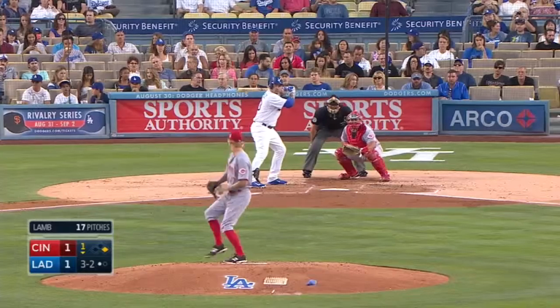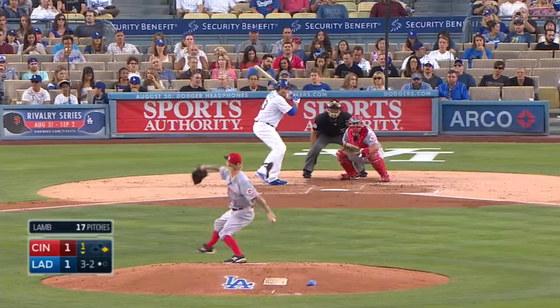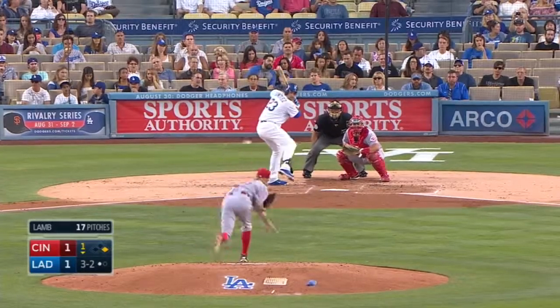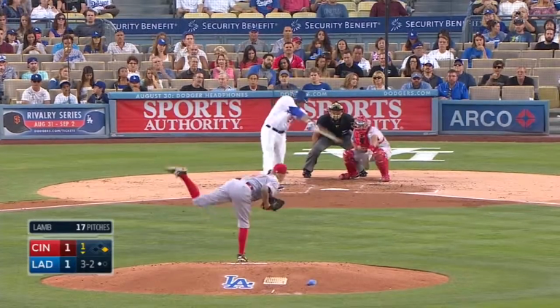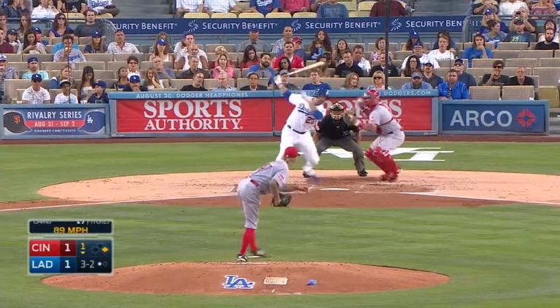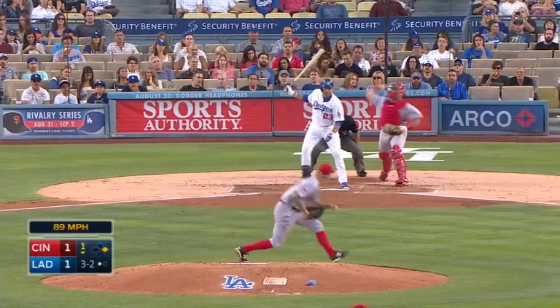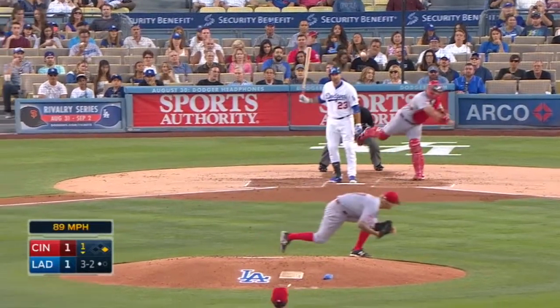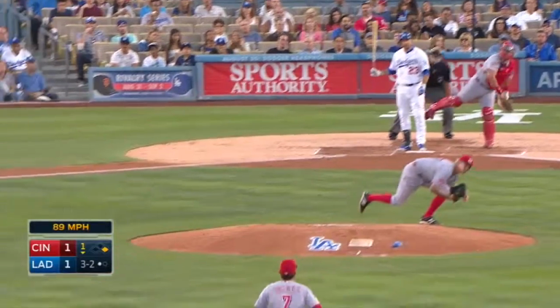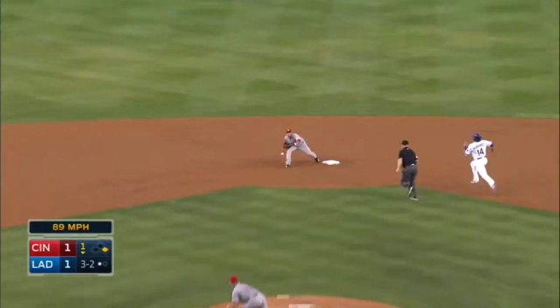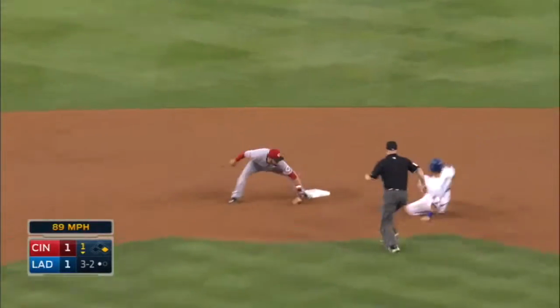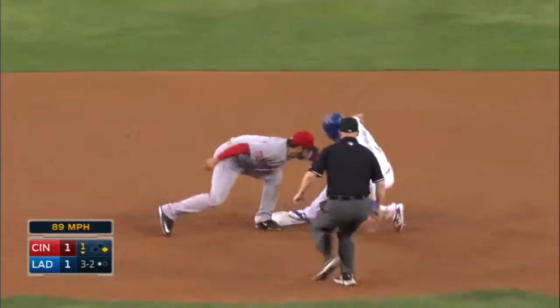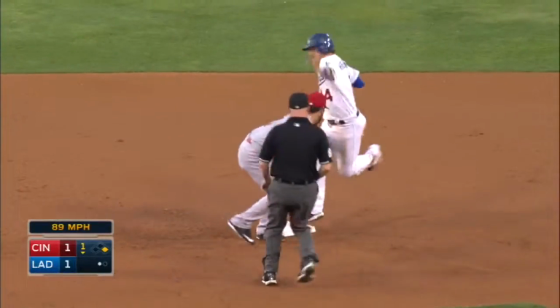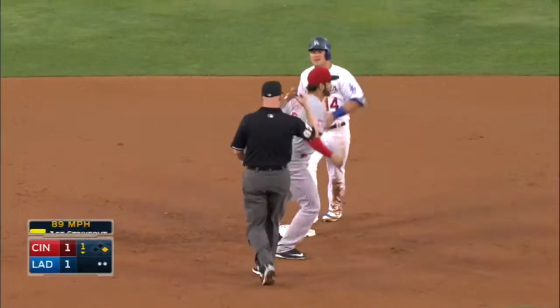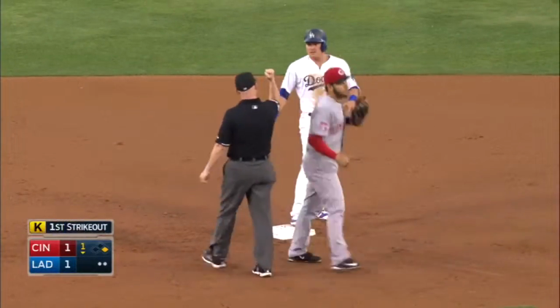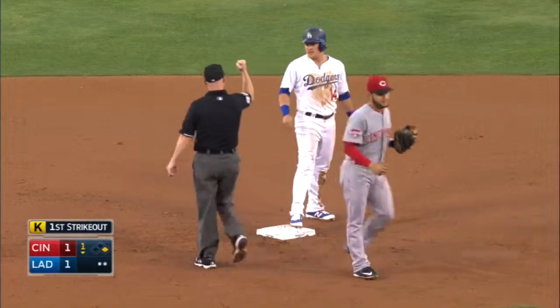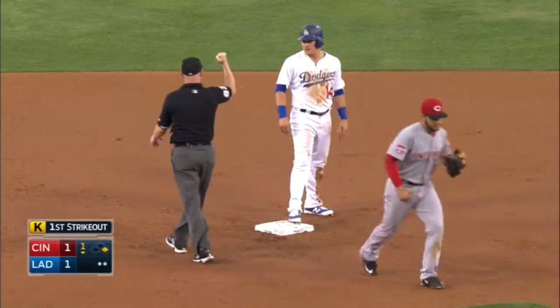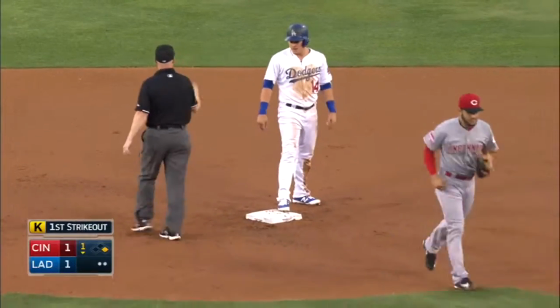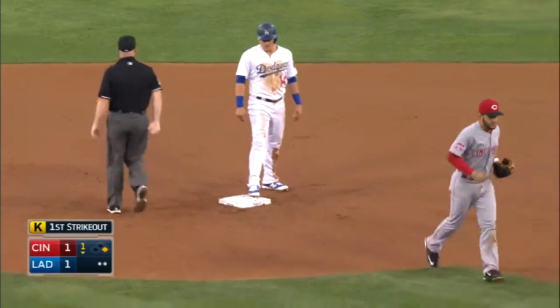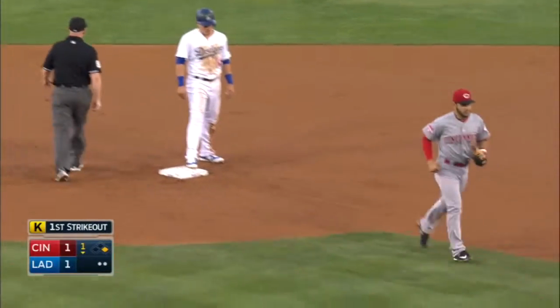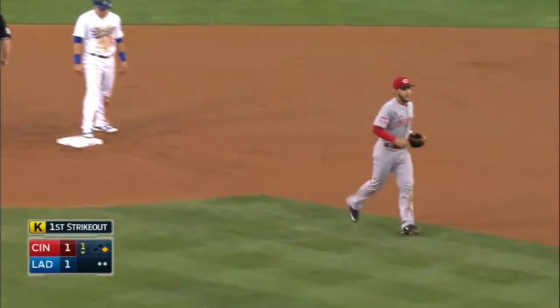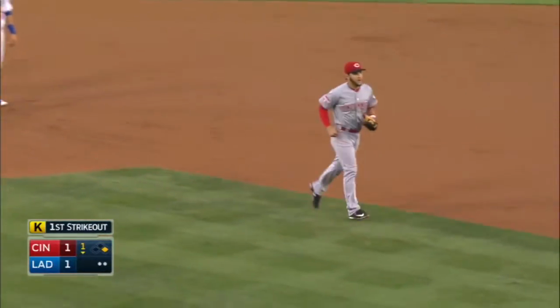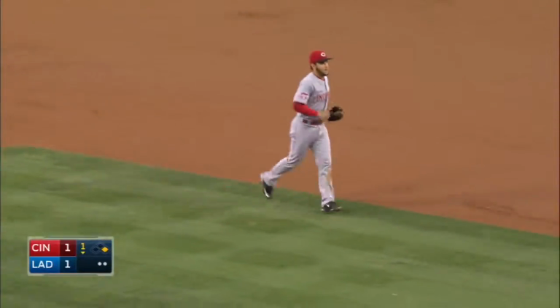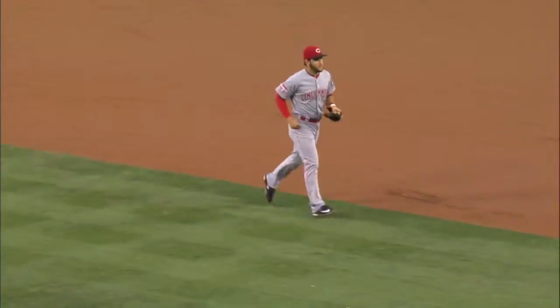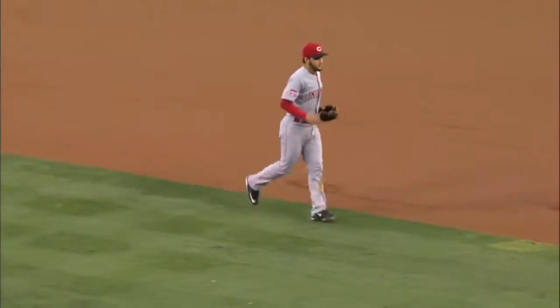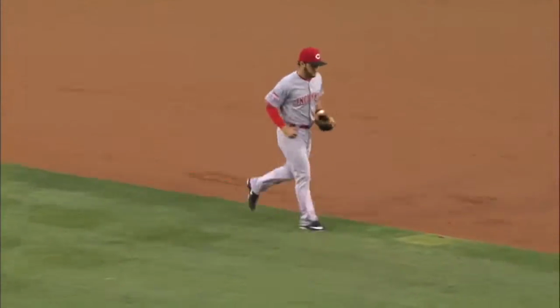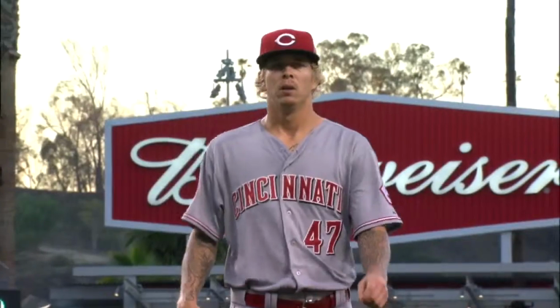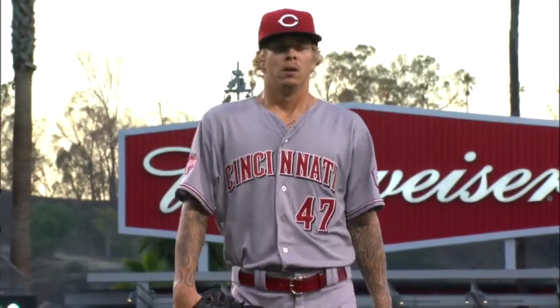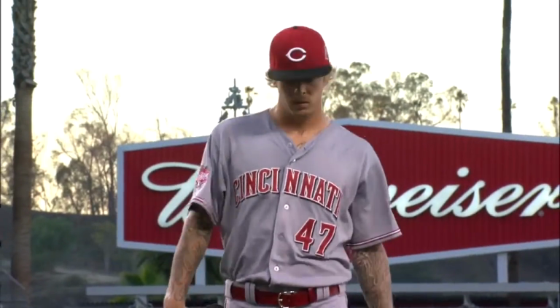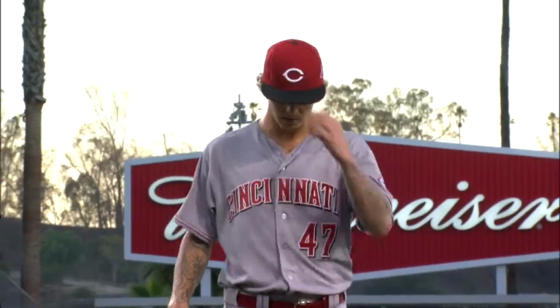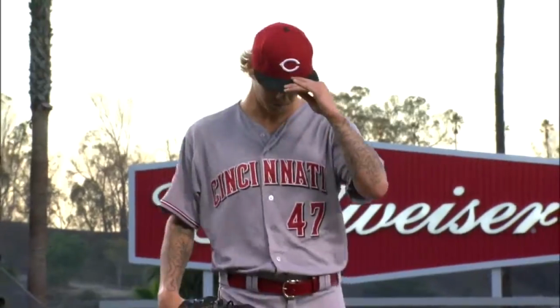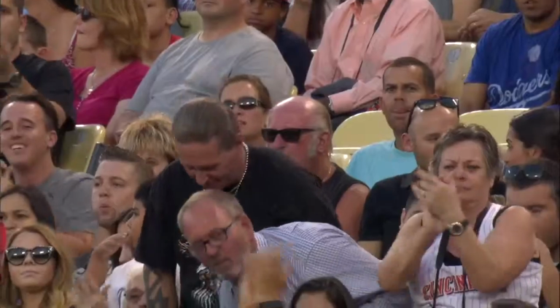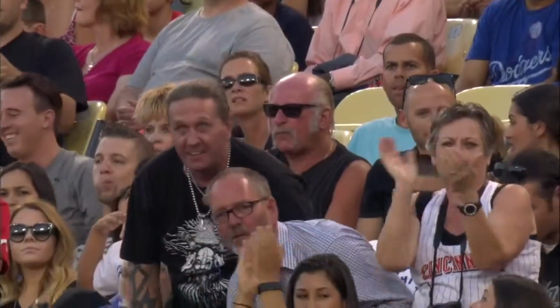A strikeout, a throw down, a tag, and an out — and a double play. A strikeout and a throw out. The double play puts an end to the bottom of the first inning.